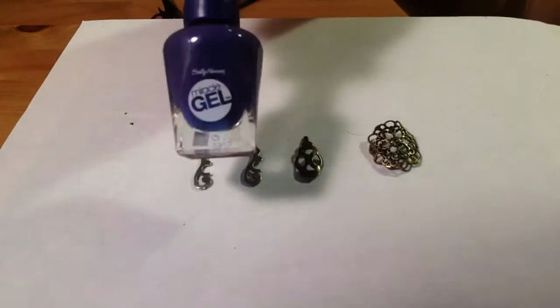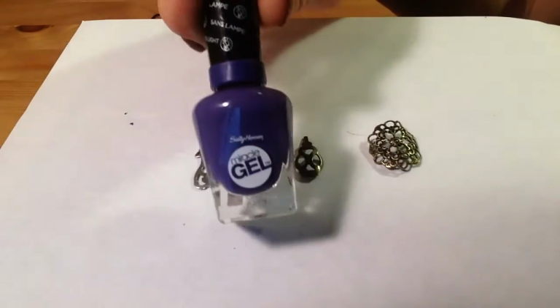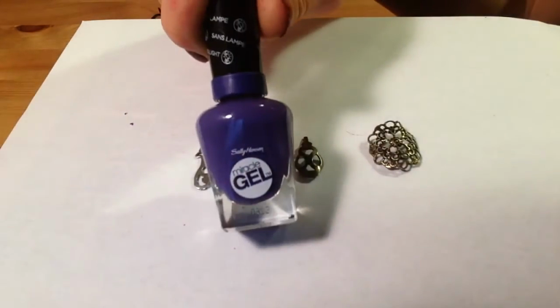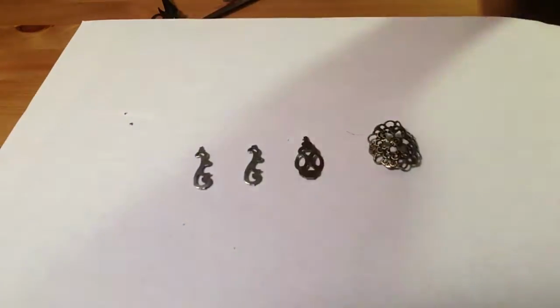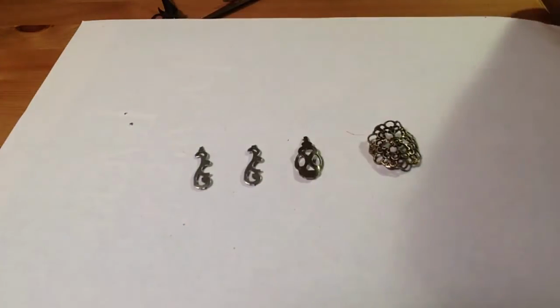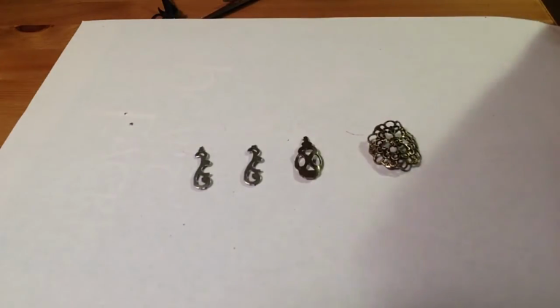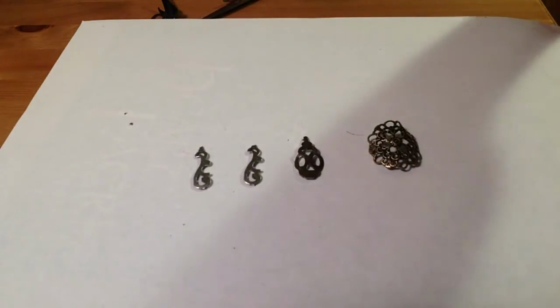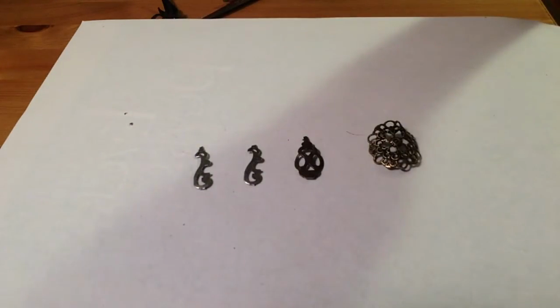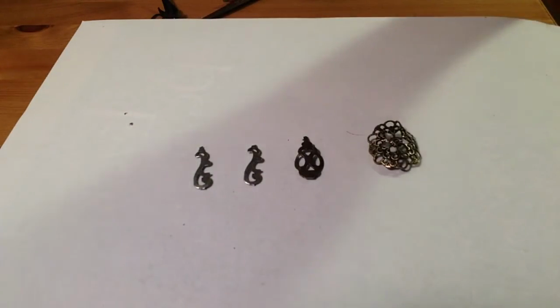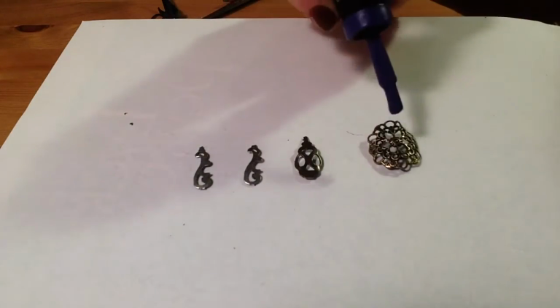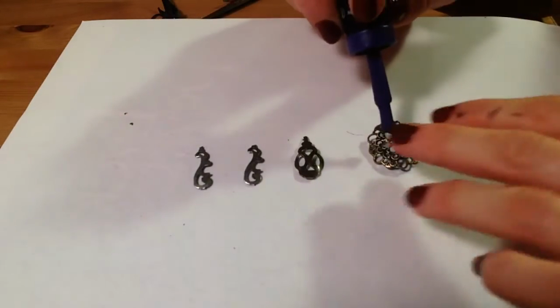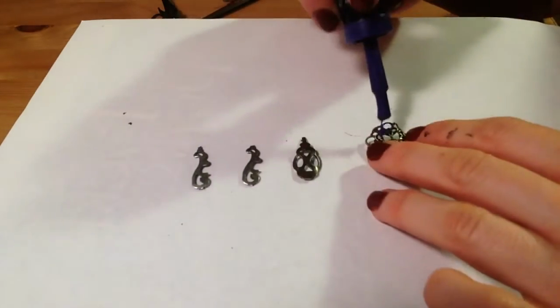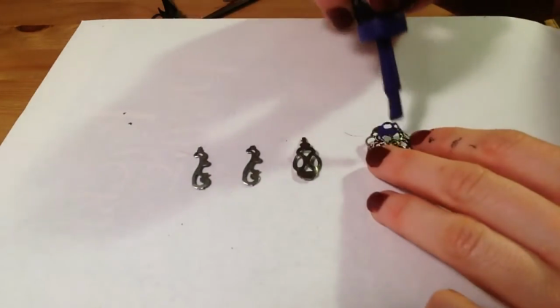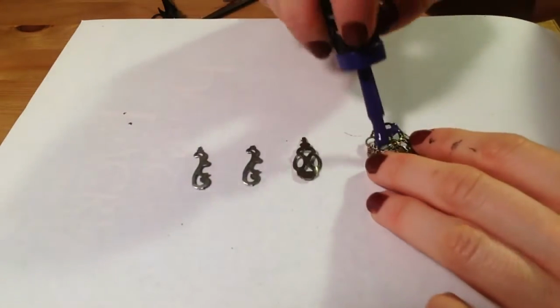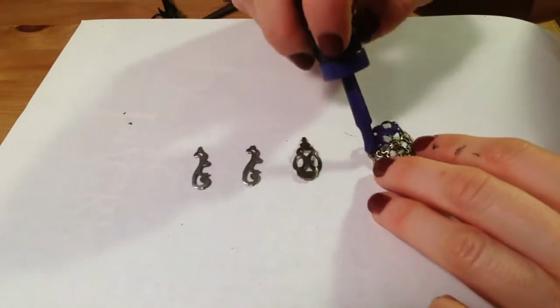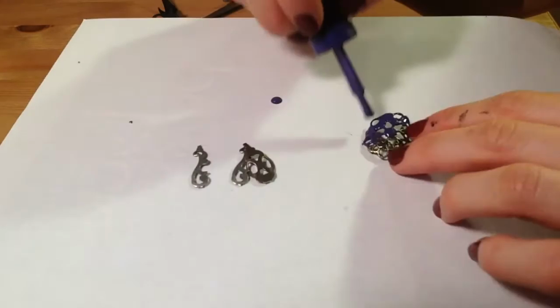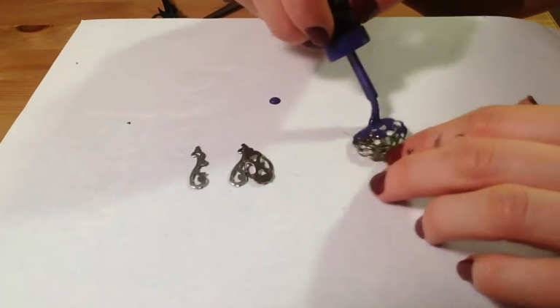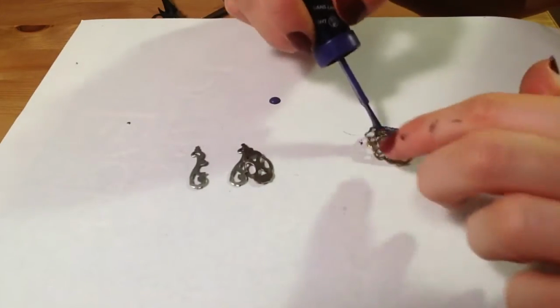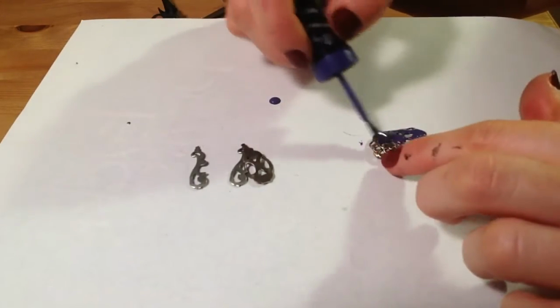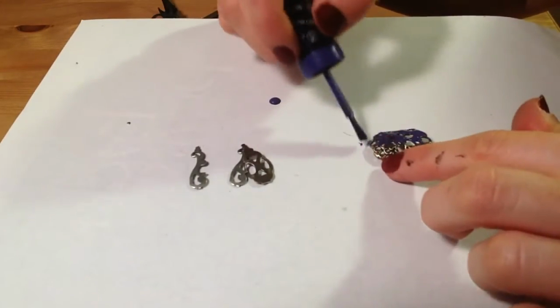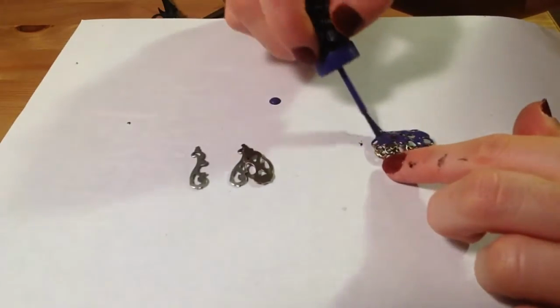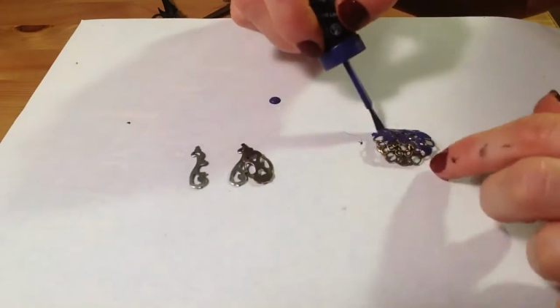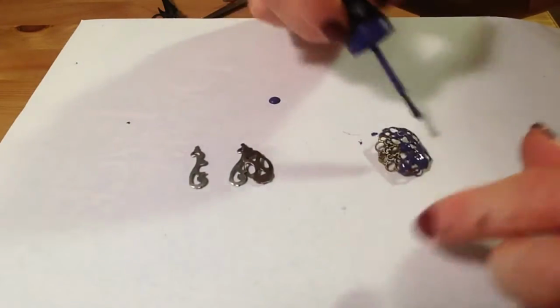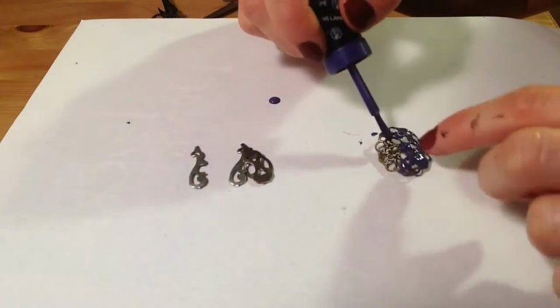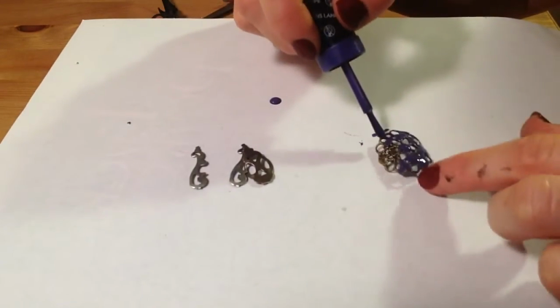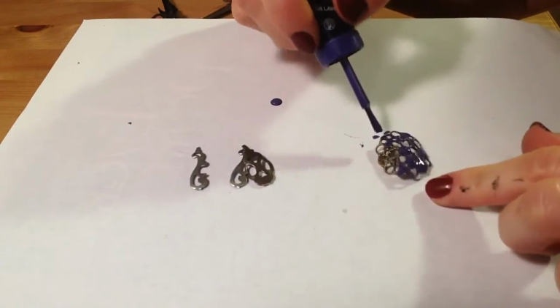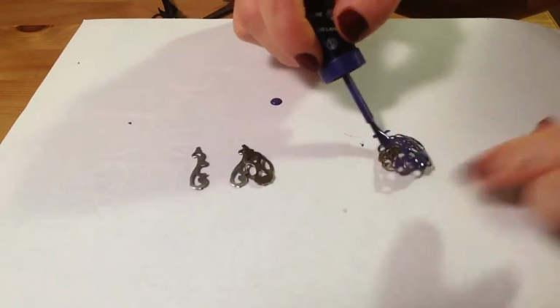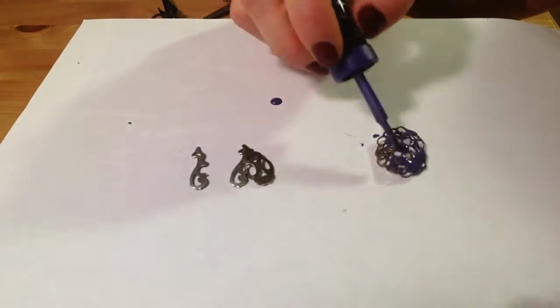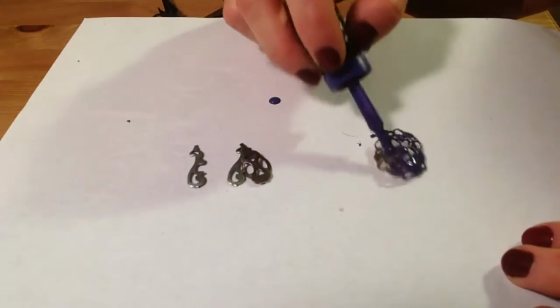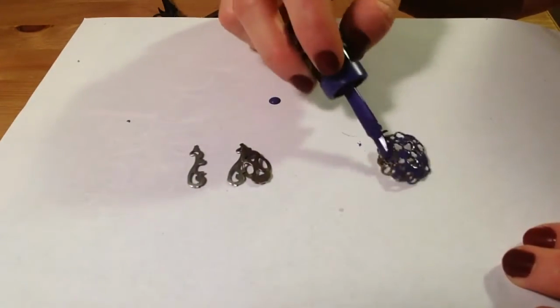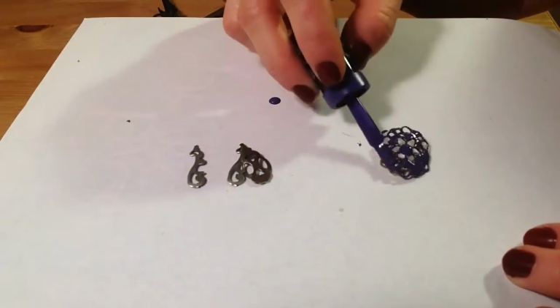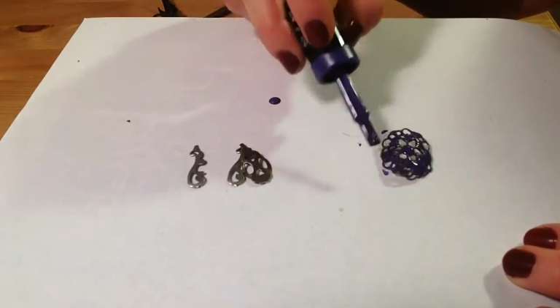Next we paint. Applying a couple of coats may be necessary.